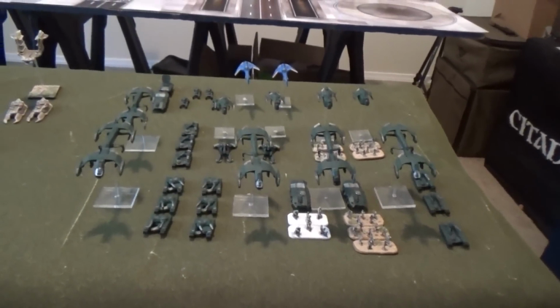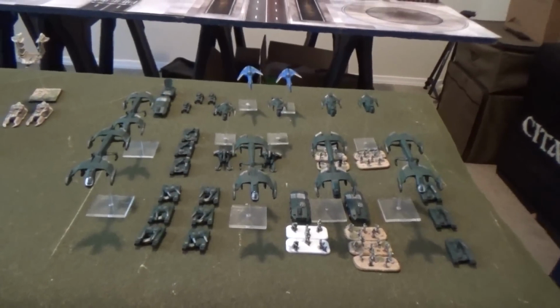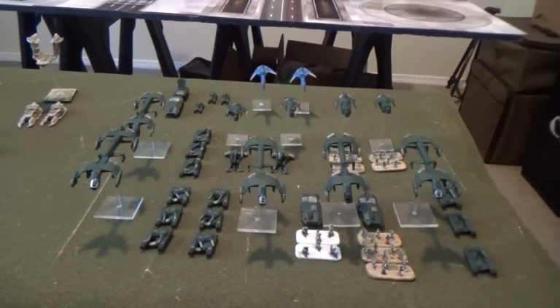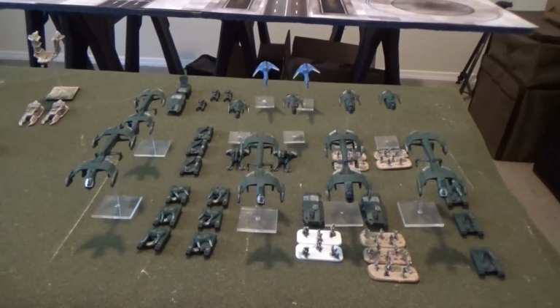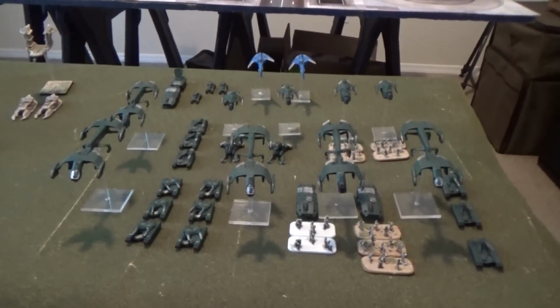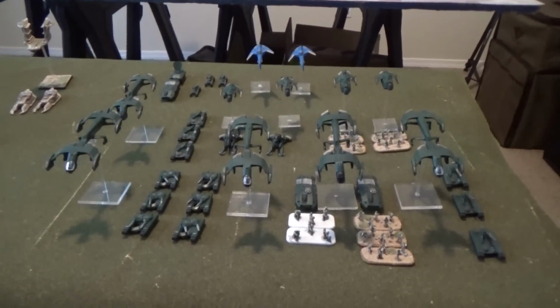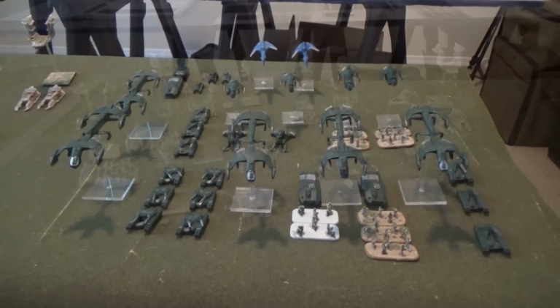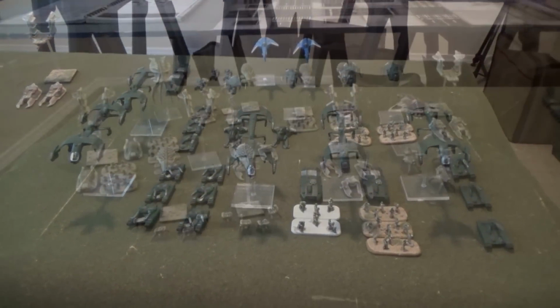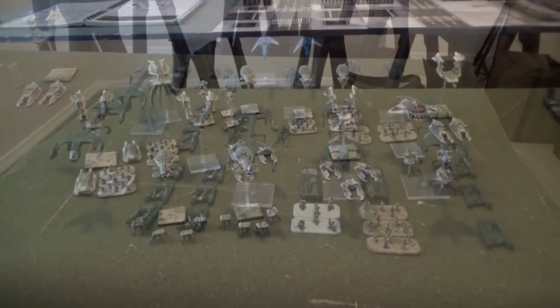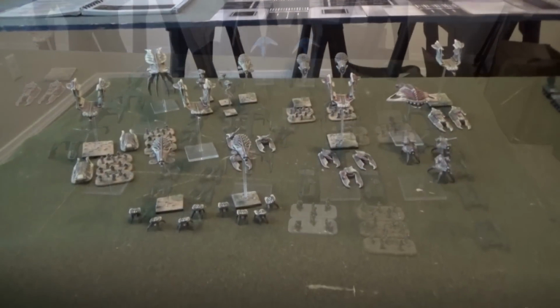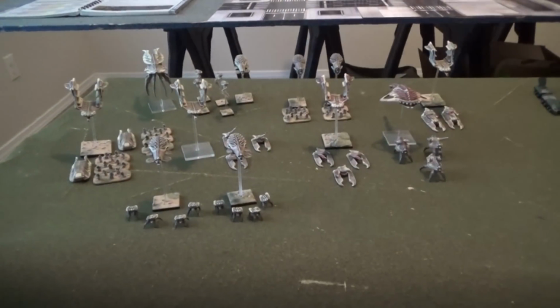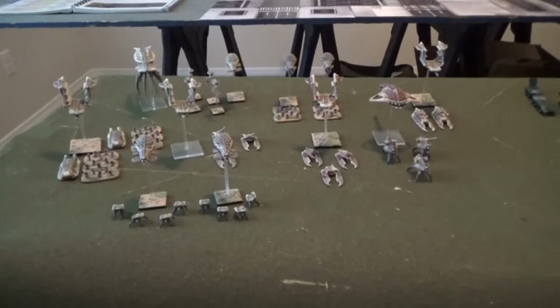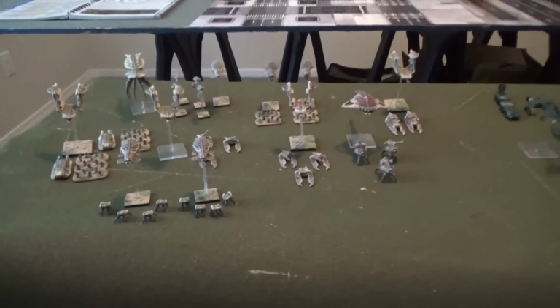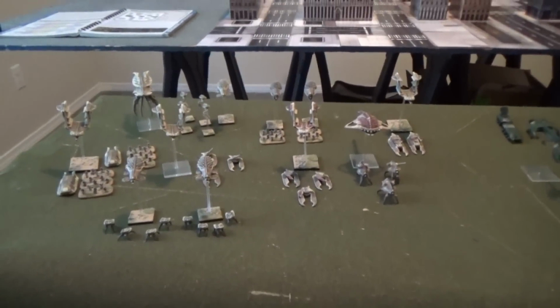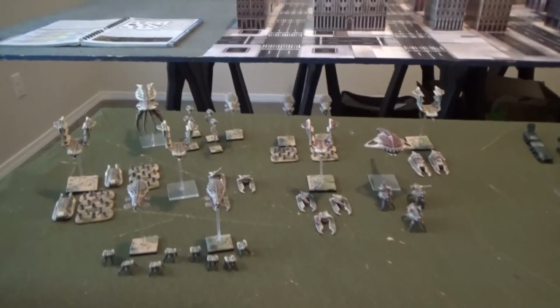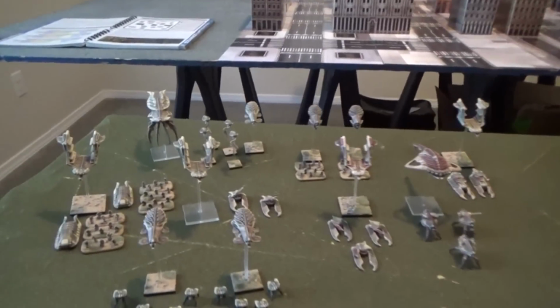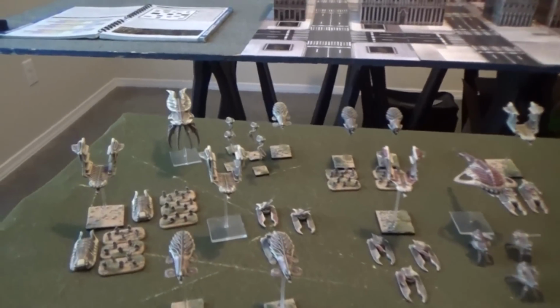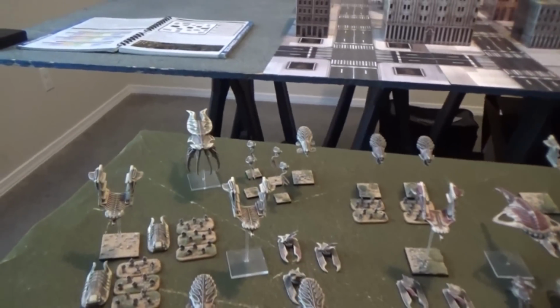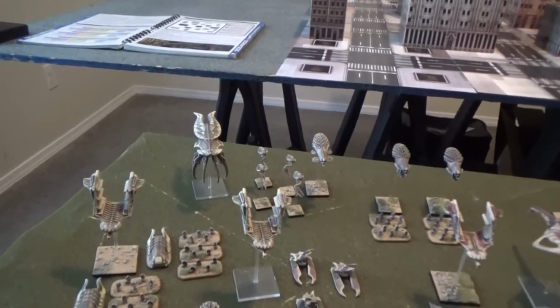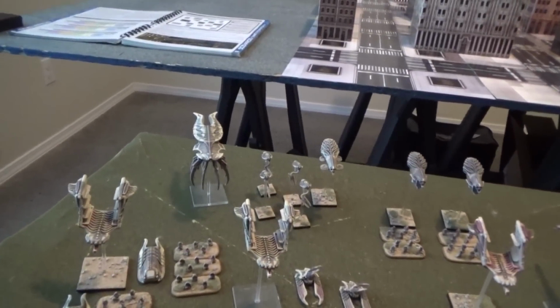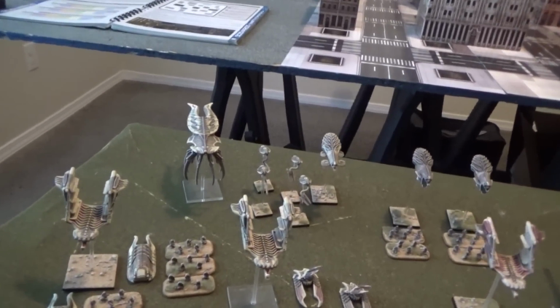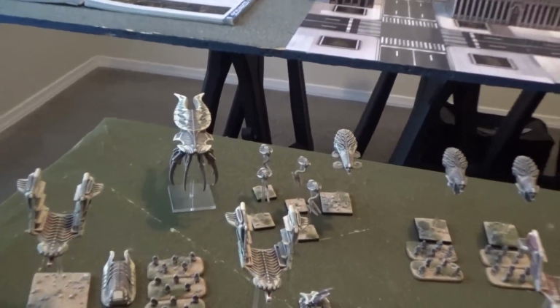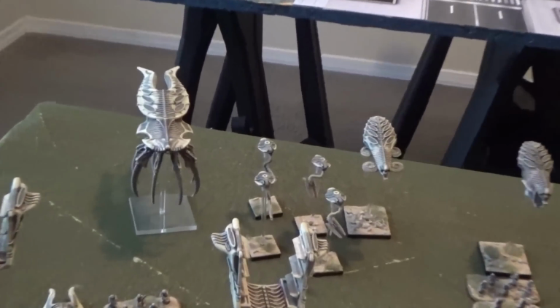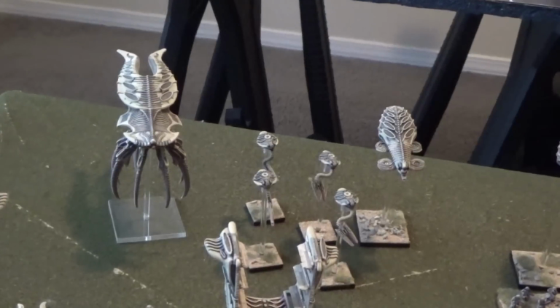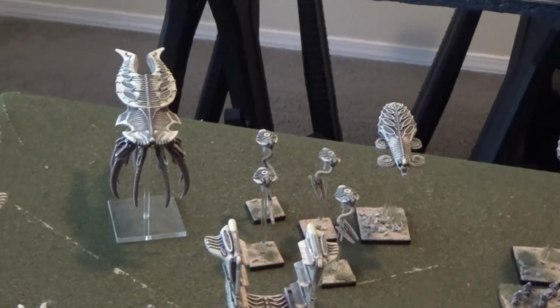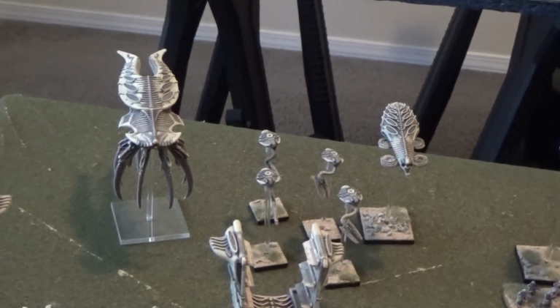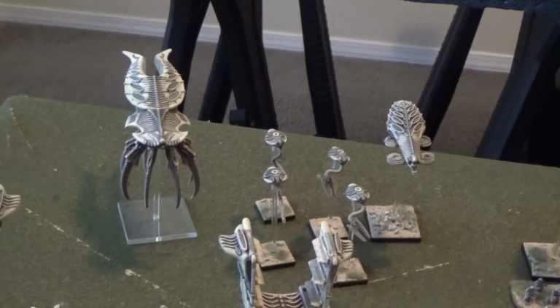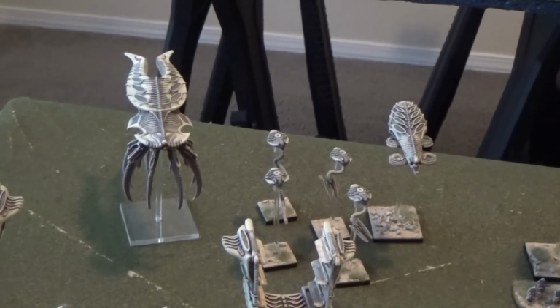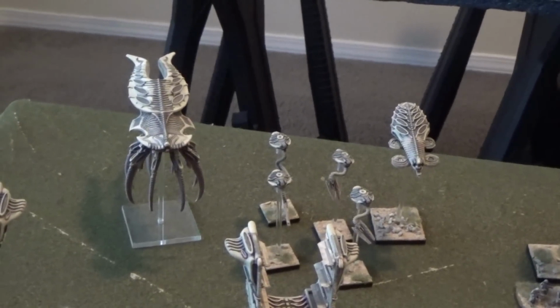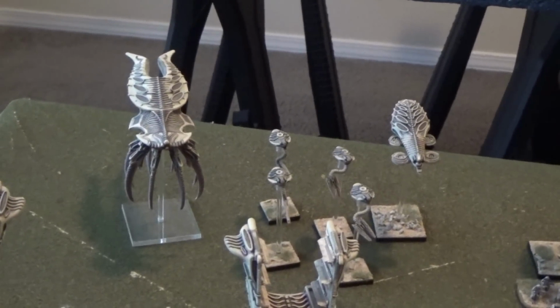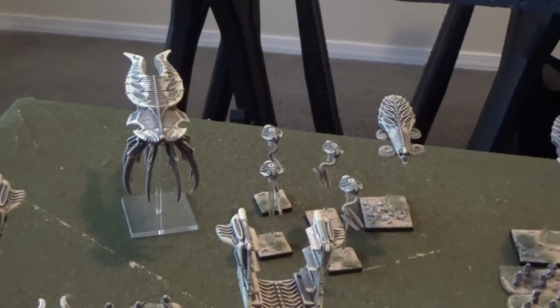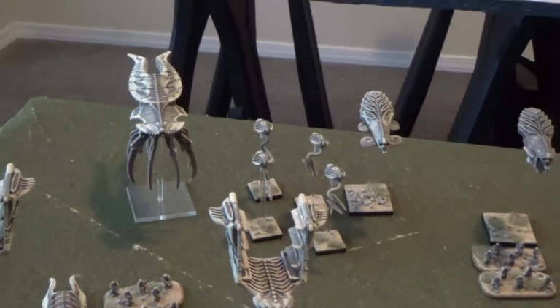Next up we have the Scourge invasion swarm. For HQ units there are four Minders in an Intruder B and a Desolator with a level five commander.